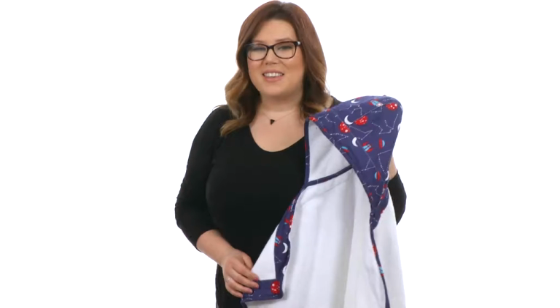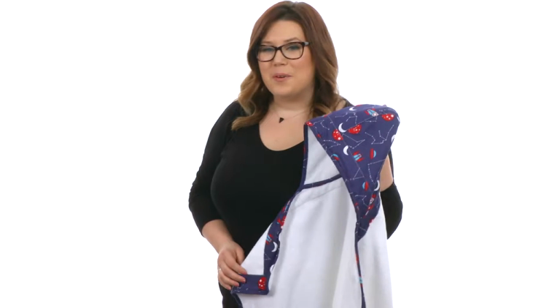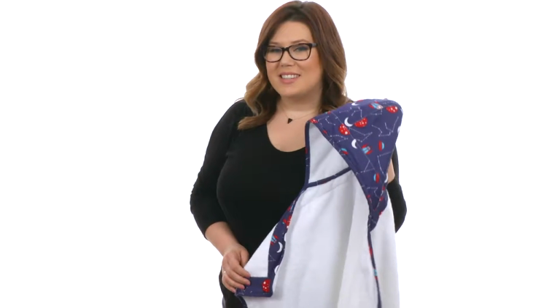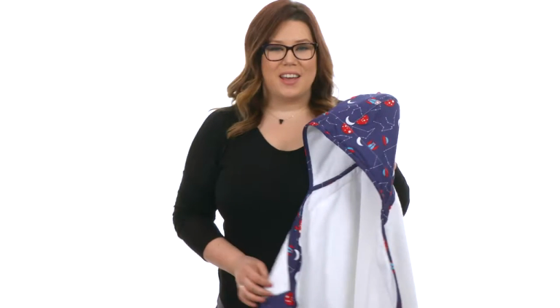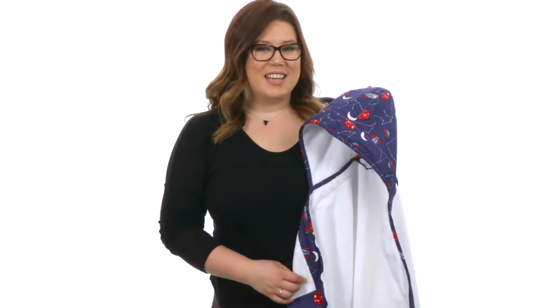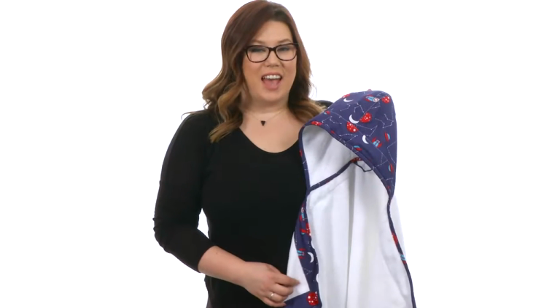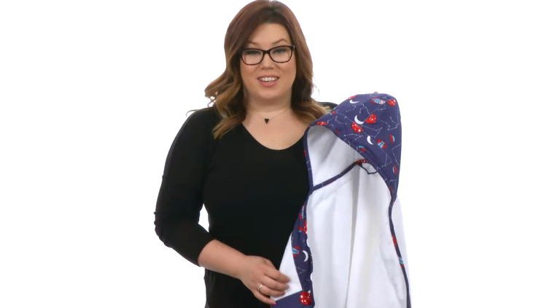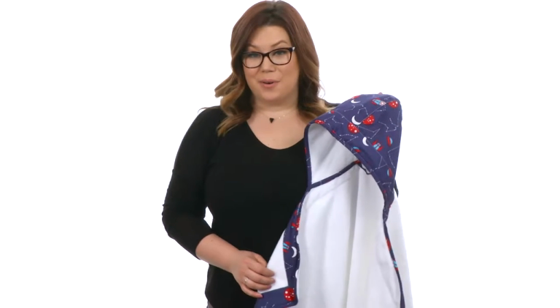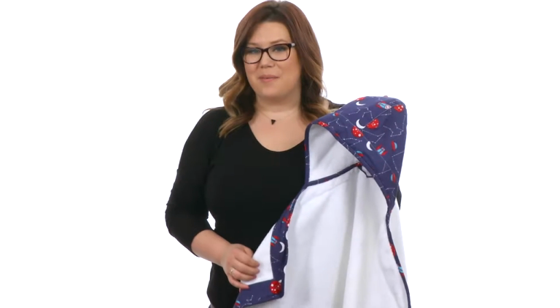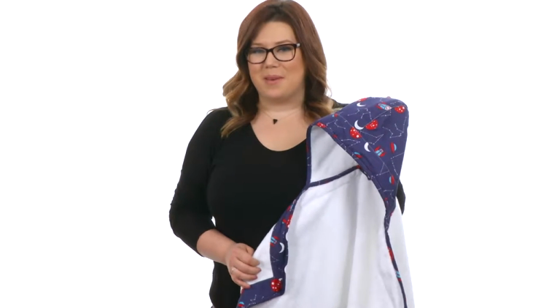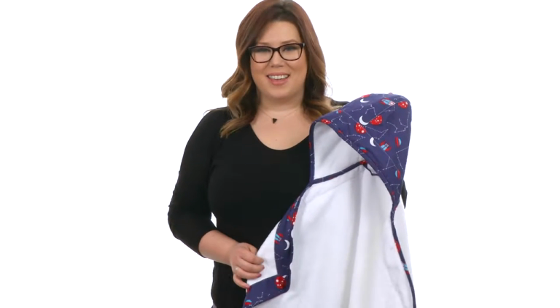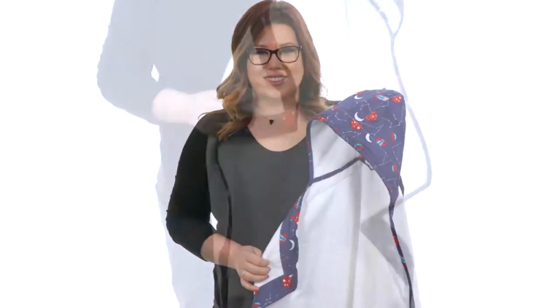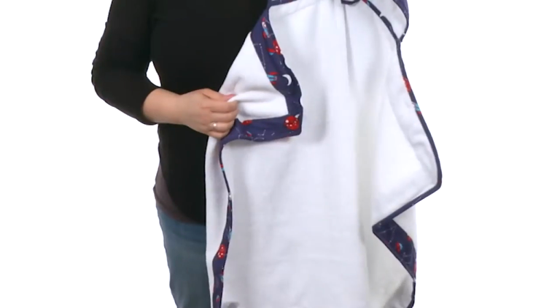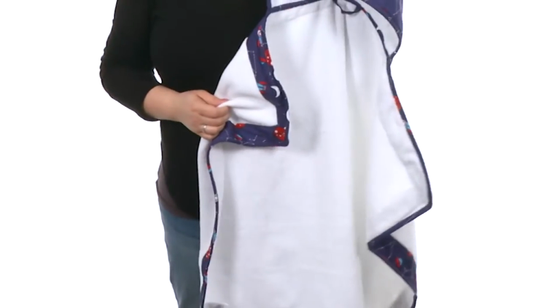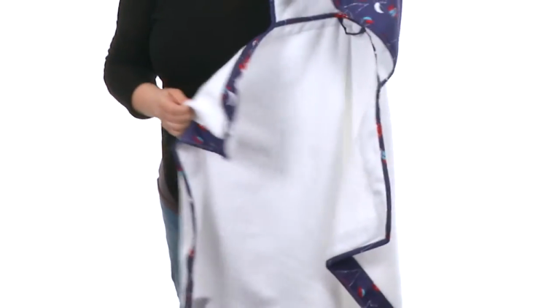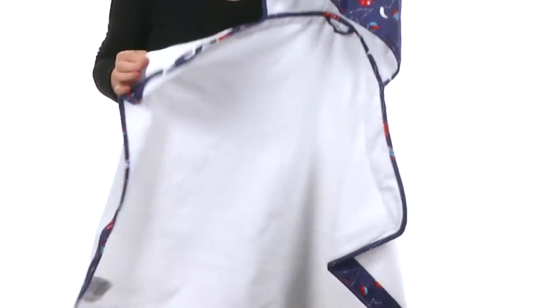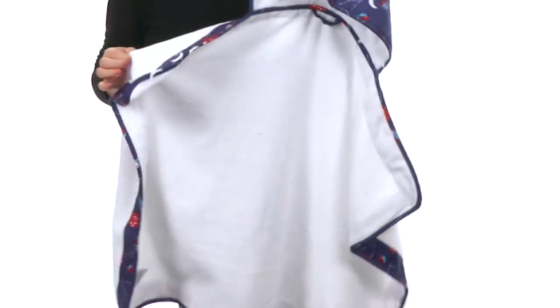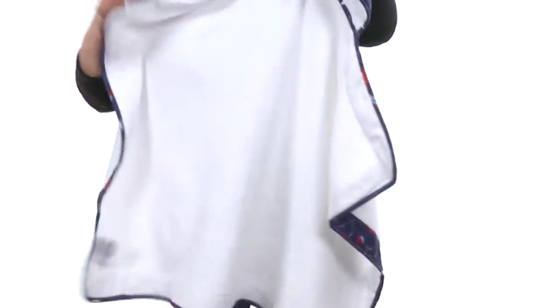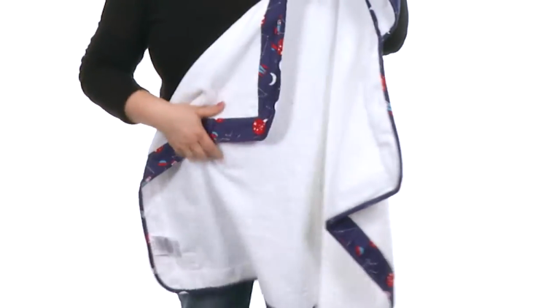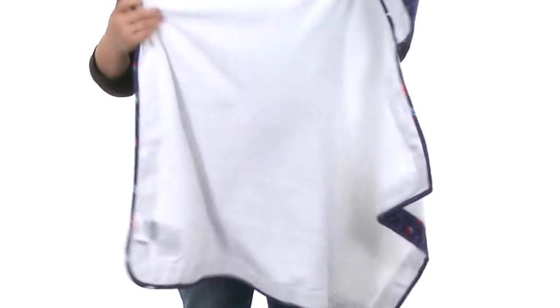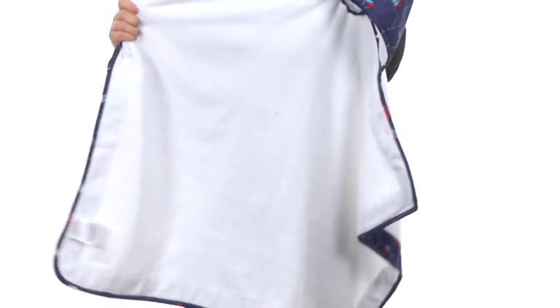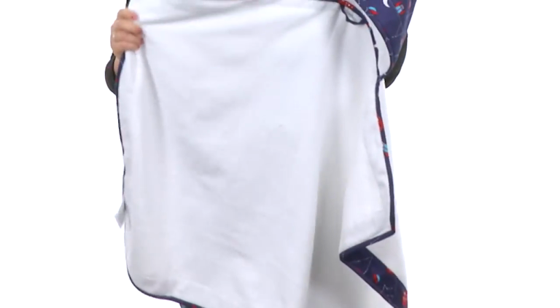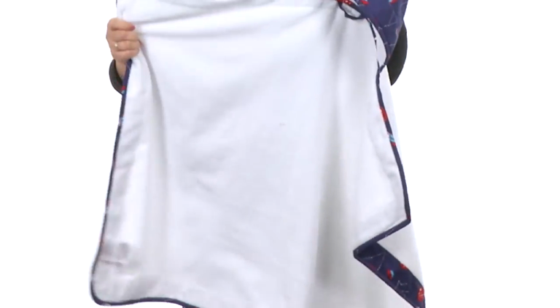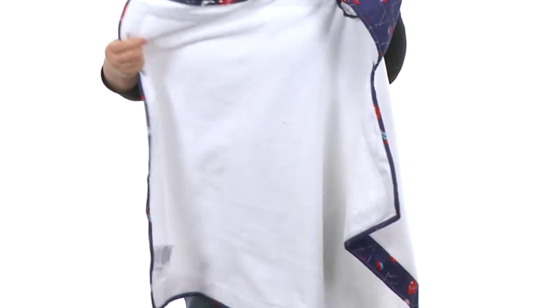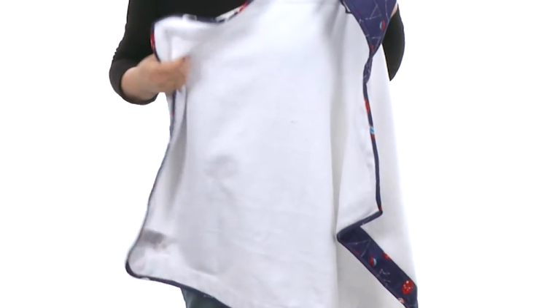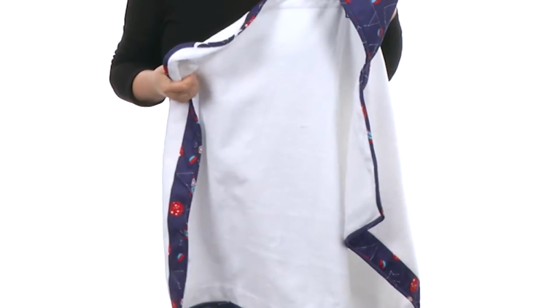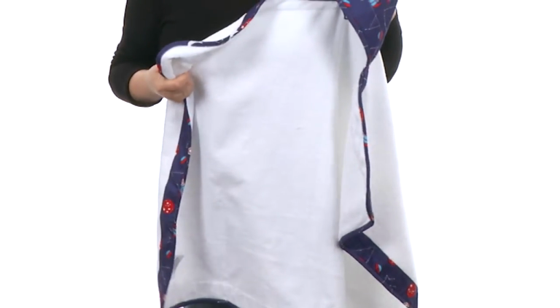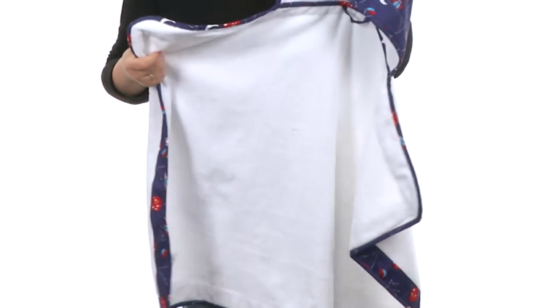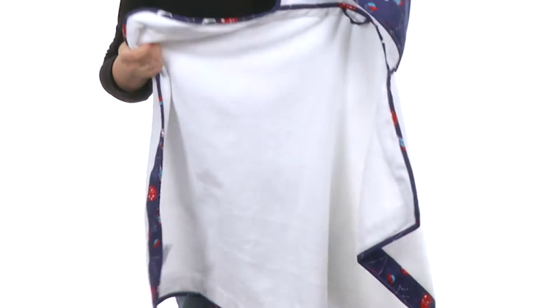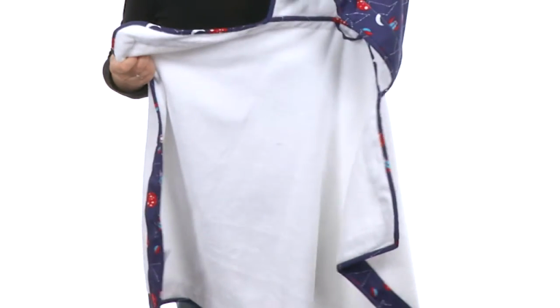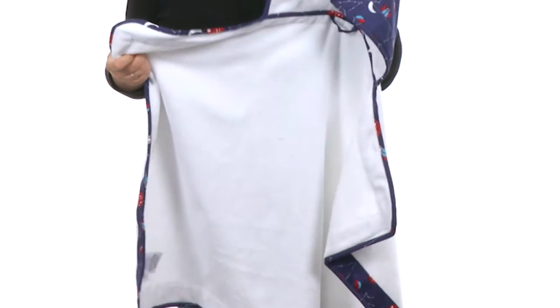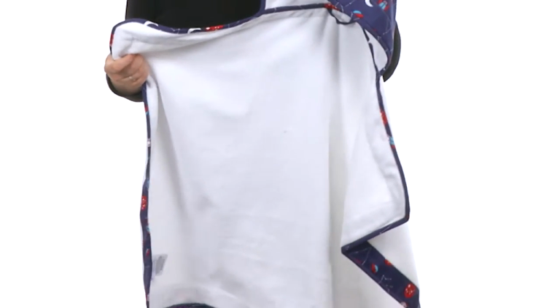Hey there, I'm Brooke and today you and I are going to take a look at the hooded towel from Baby L.A. This hooded towel is phenomenal. It's made with an extremely absorbent terry cloth which is very soft to the touch and is entirely machine washable.